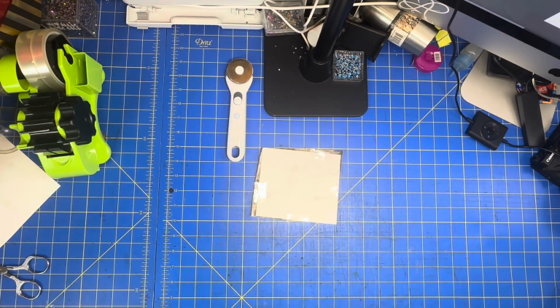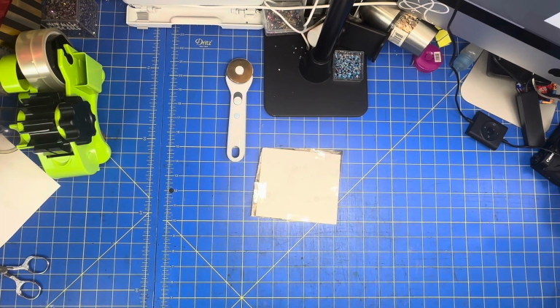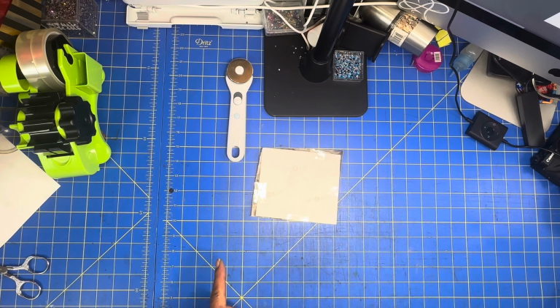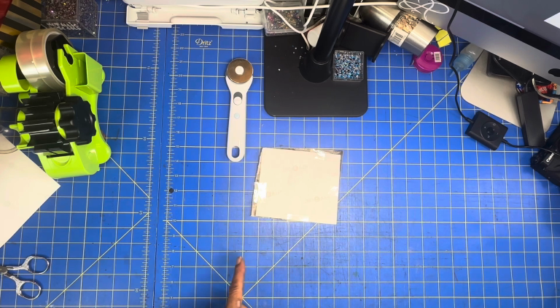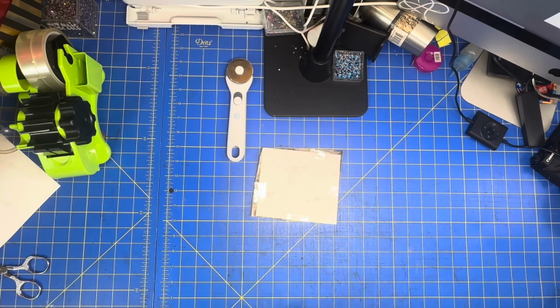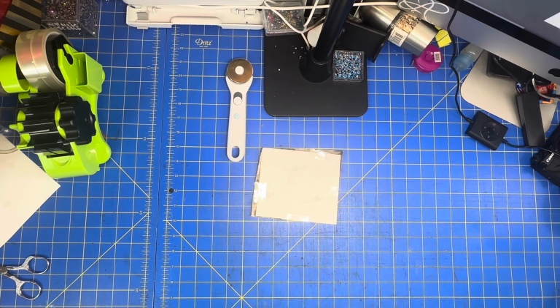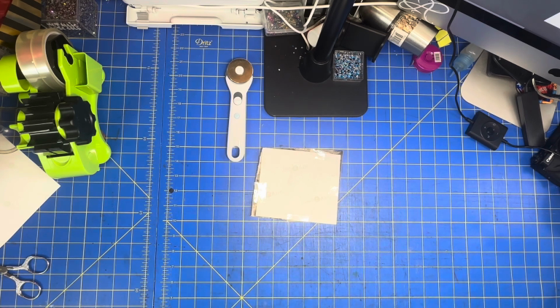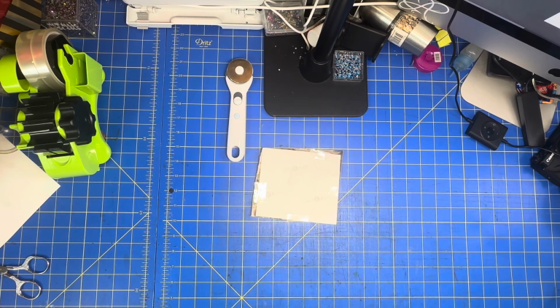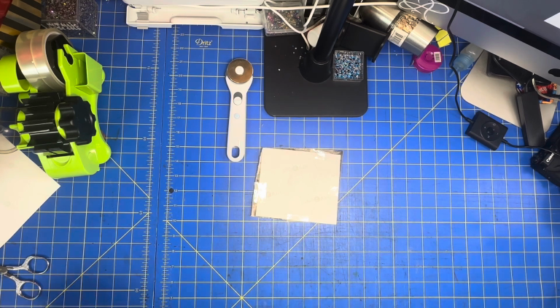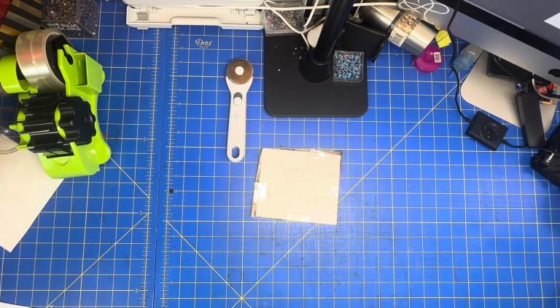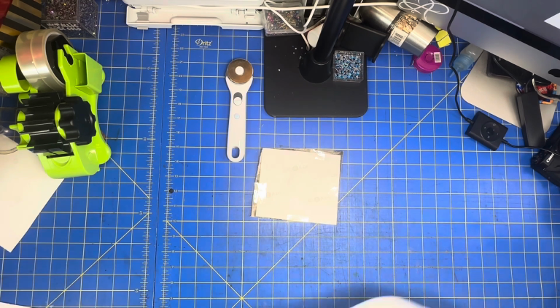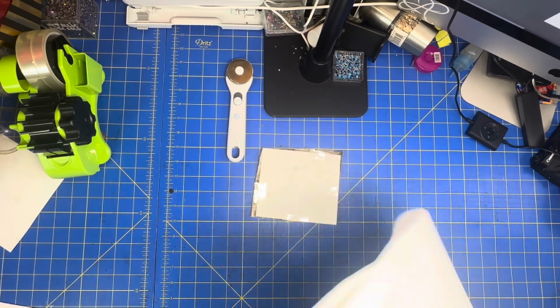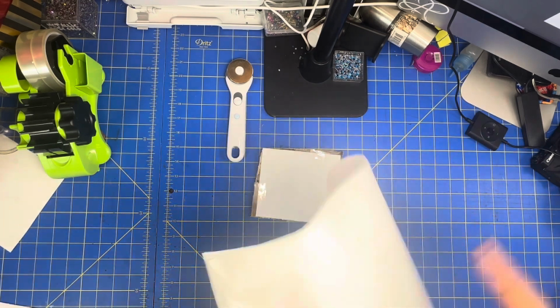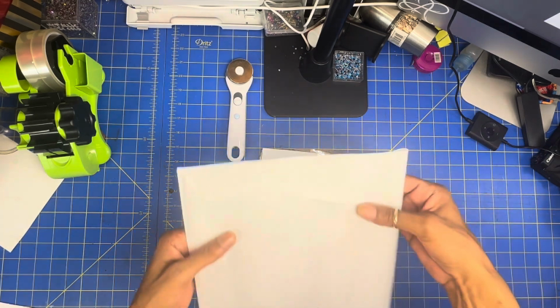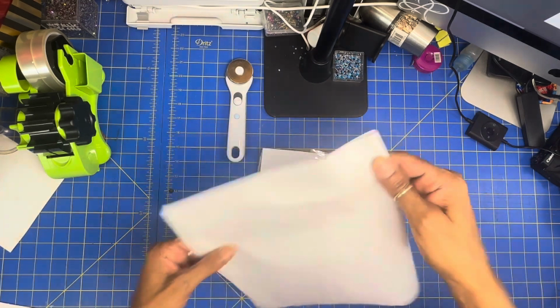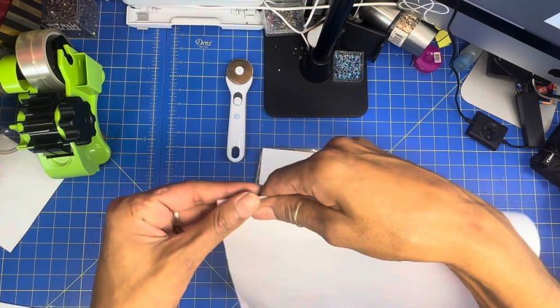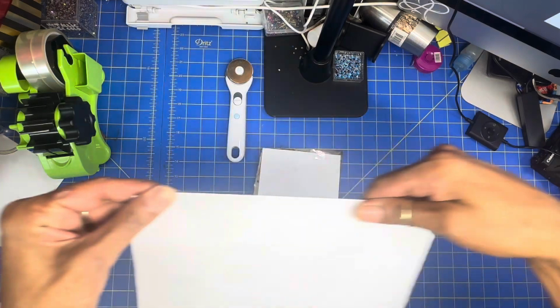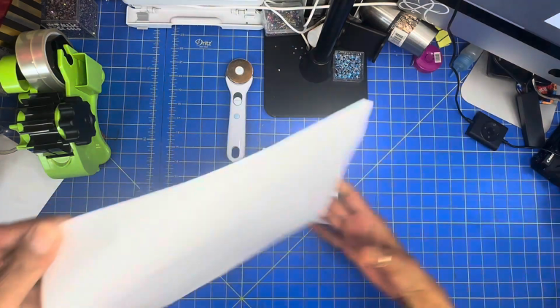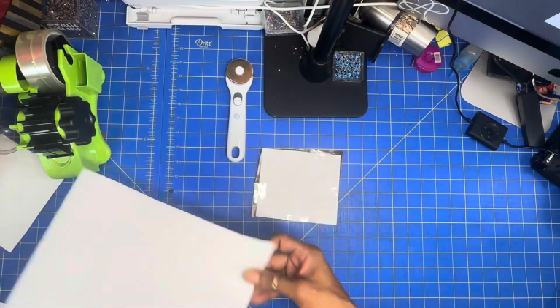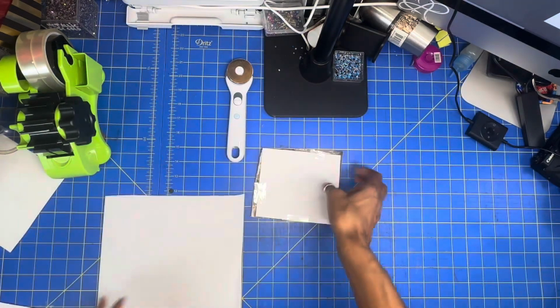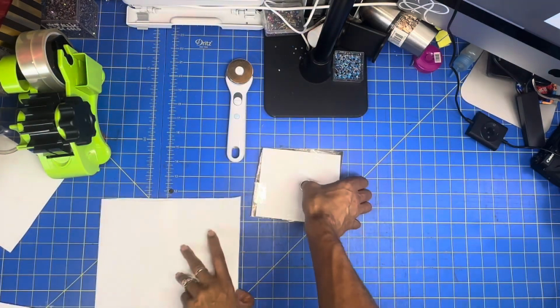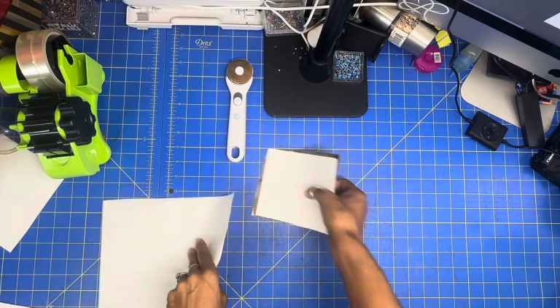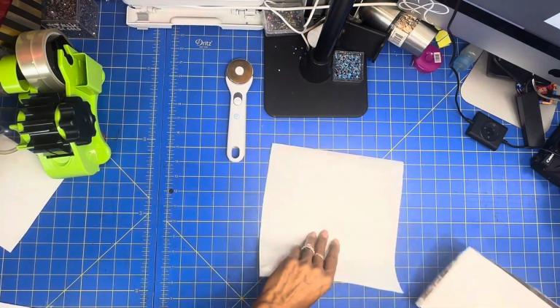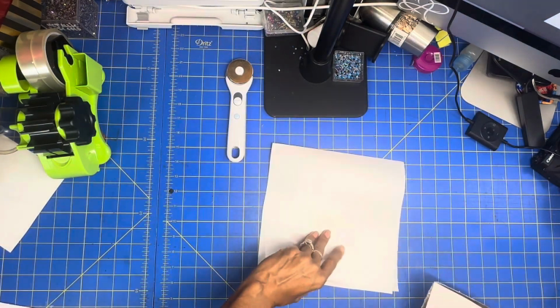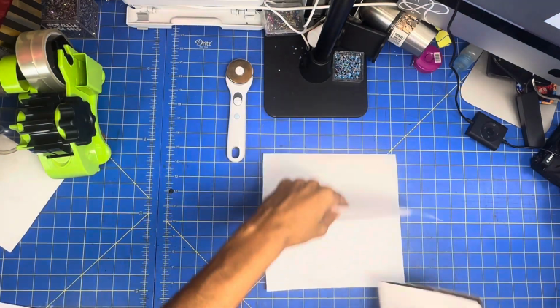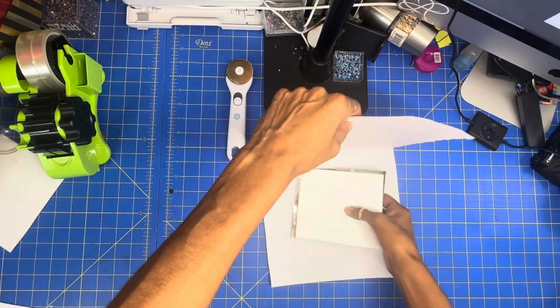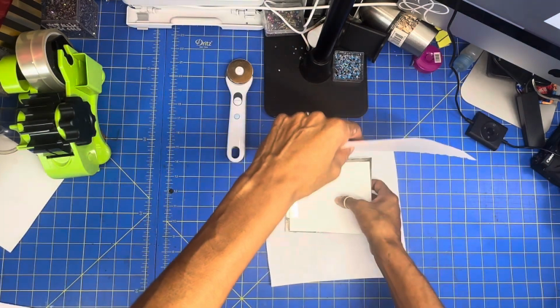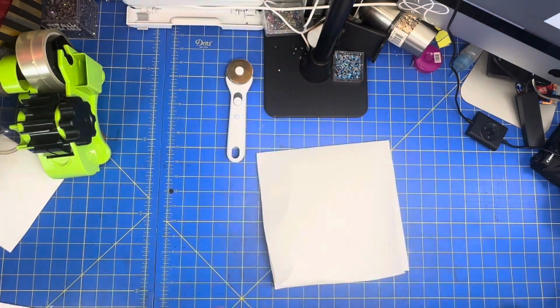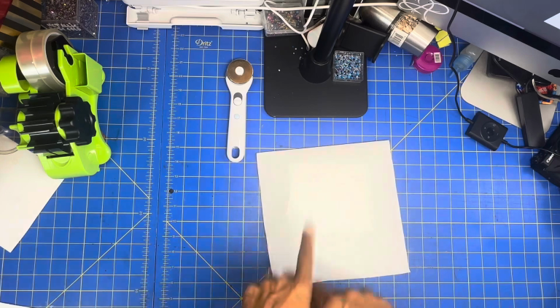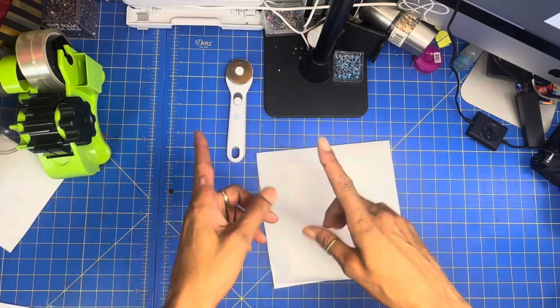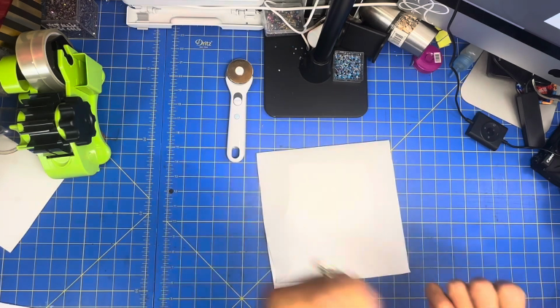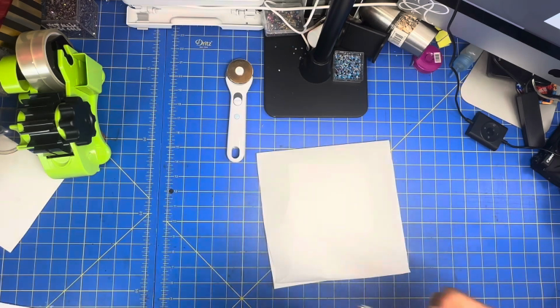I'm going to cut a piece of butcher paper, fold it in half, and now let's go to the heat press.